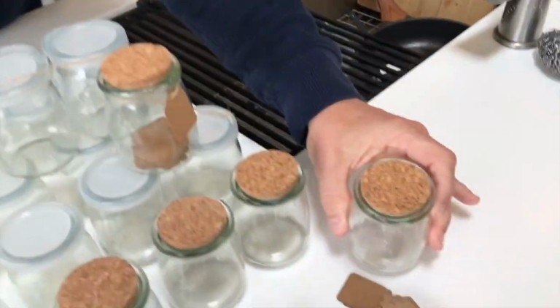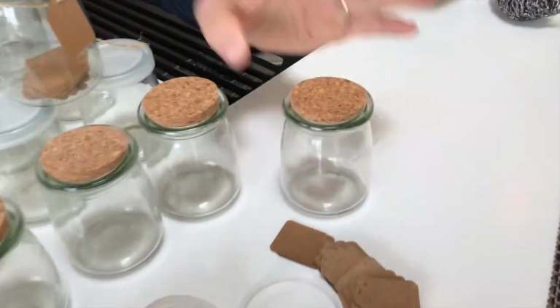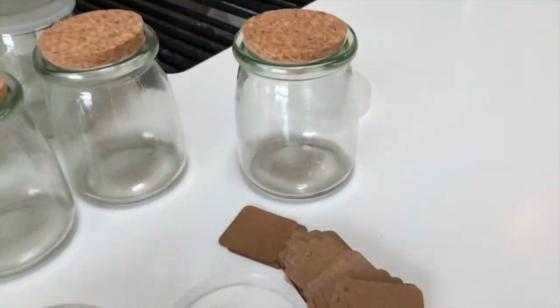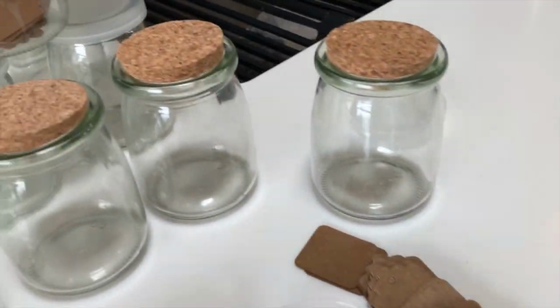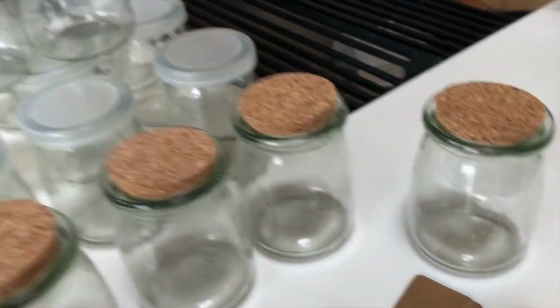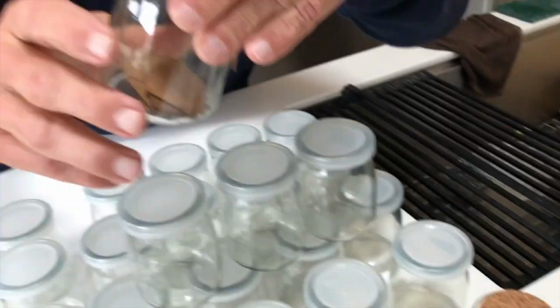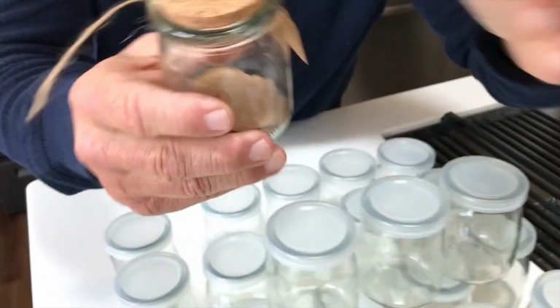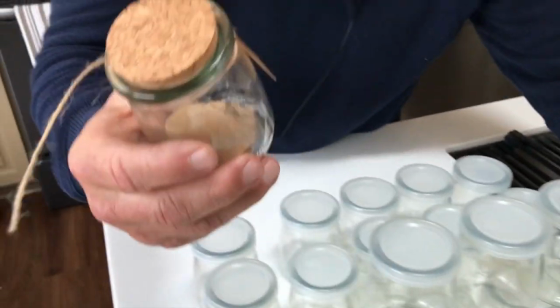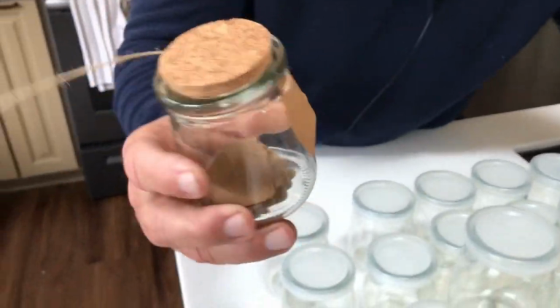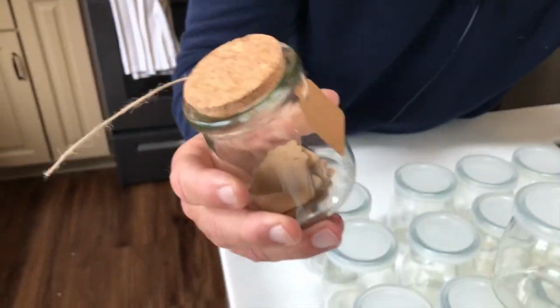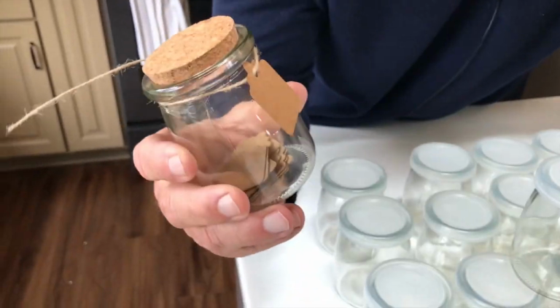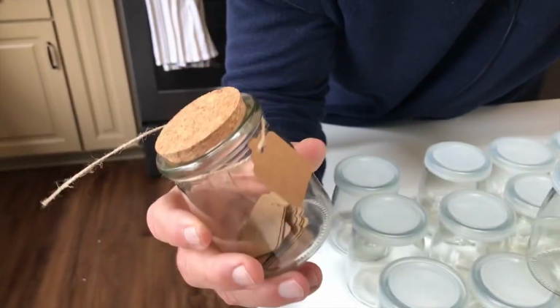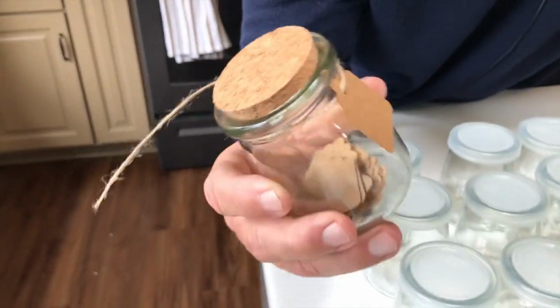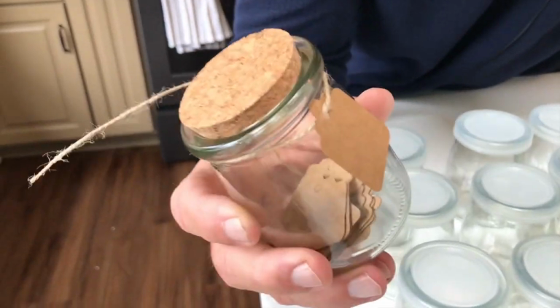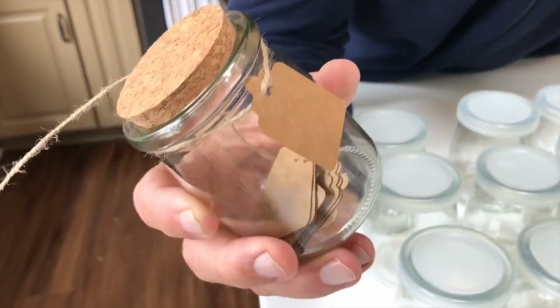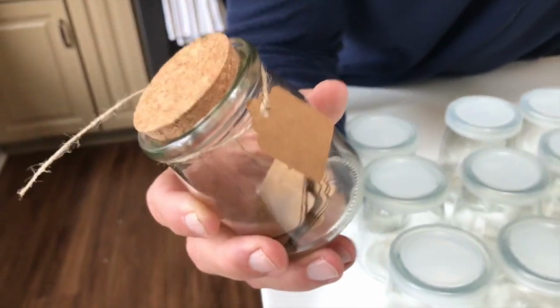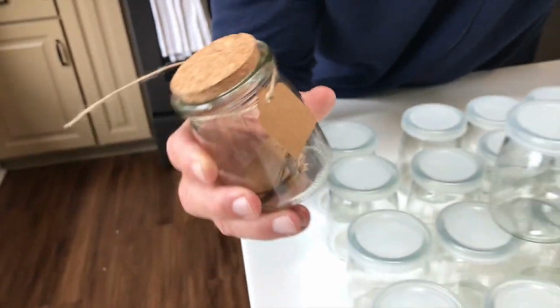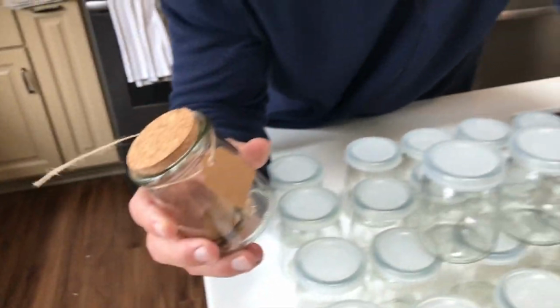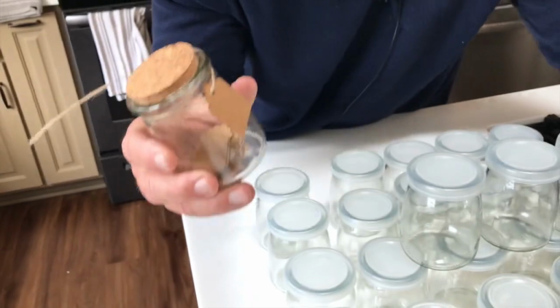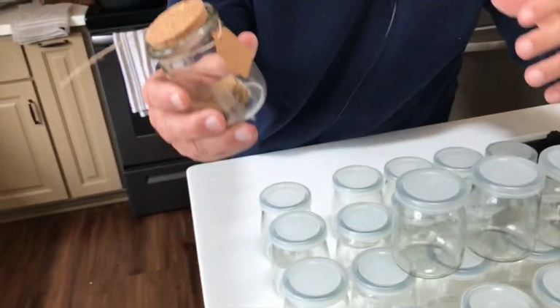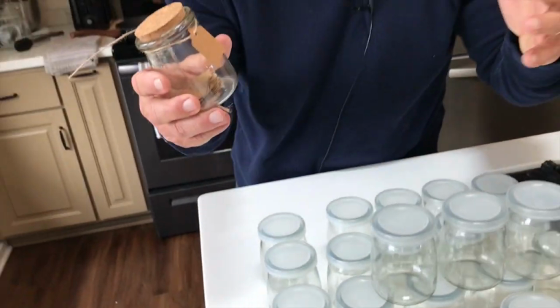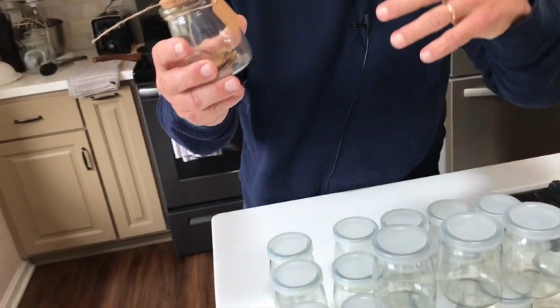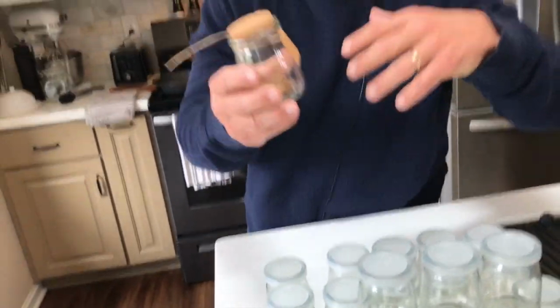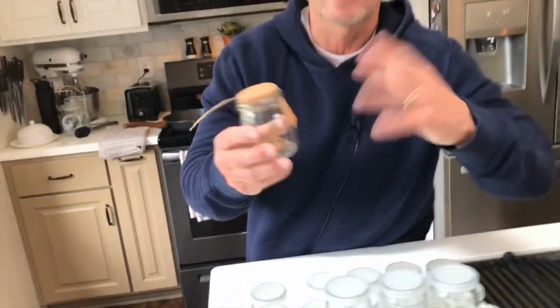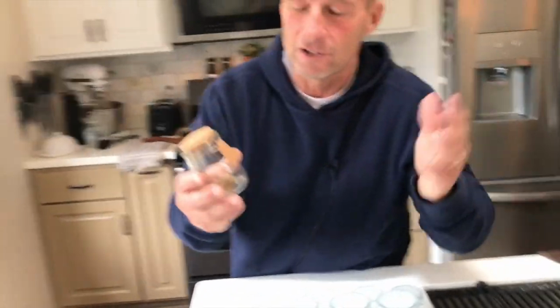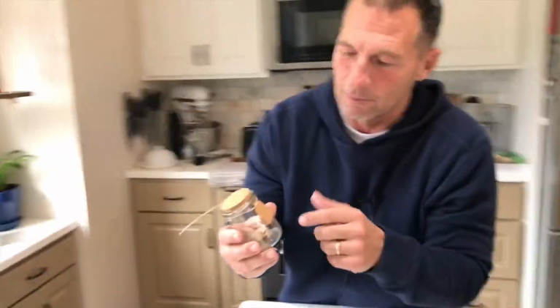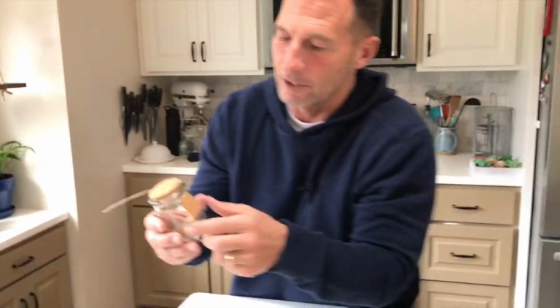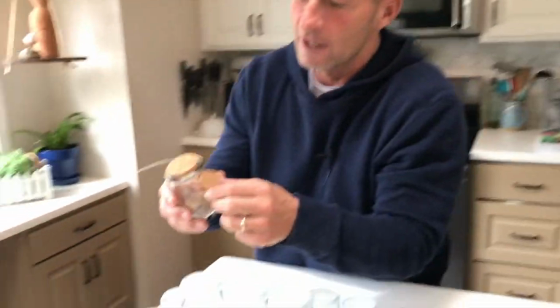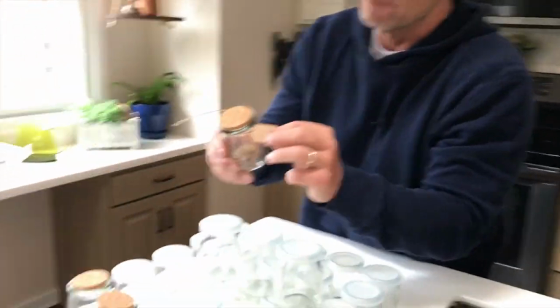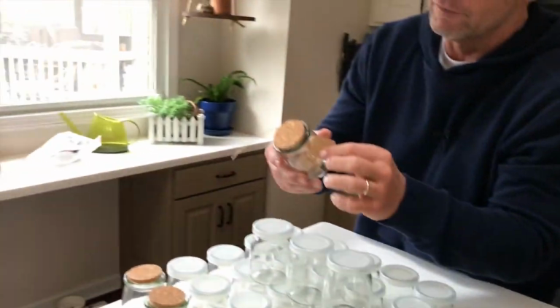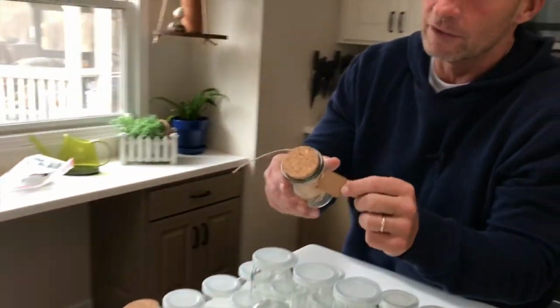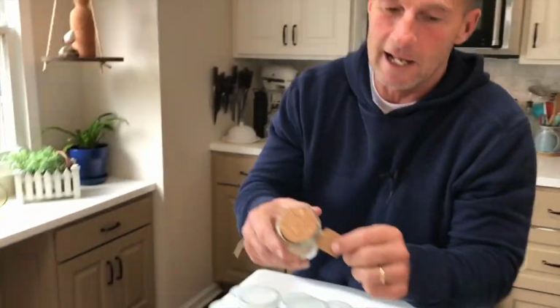Whichever you see fit. A lot of people are using these for gifts, like weddings and things like that for table decorations, party favors, things like that.